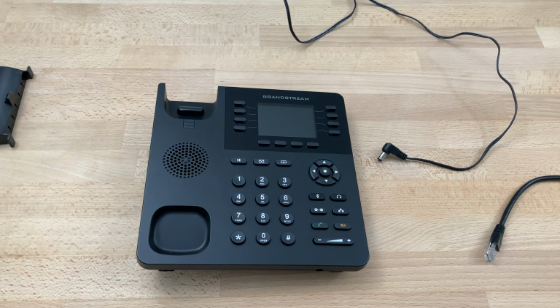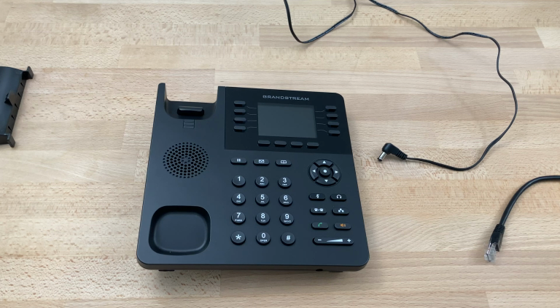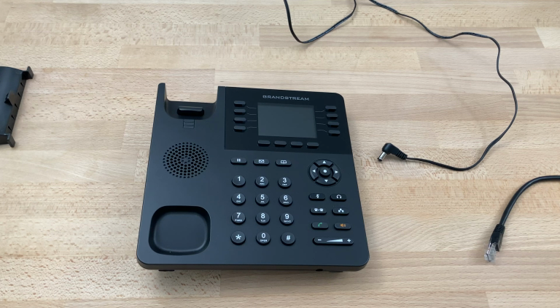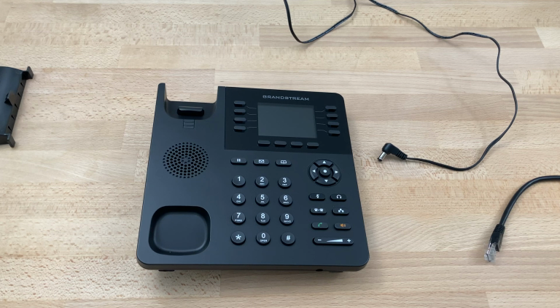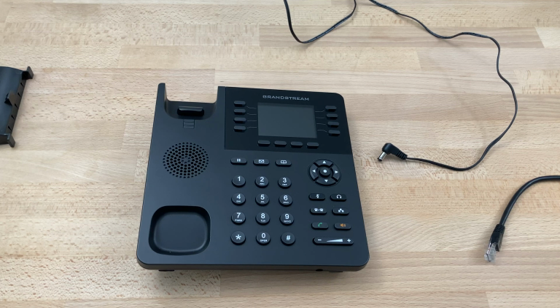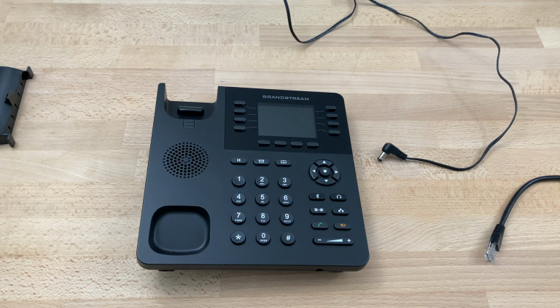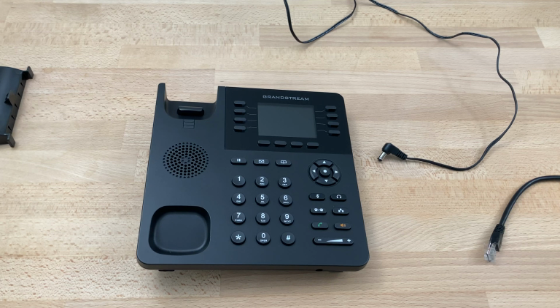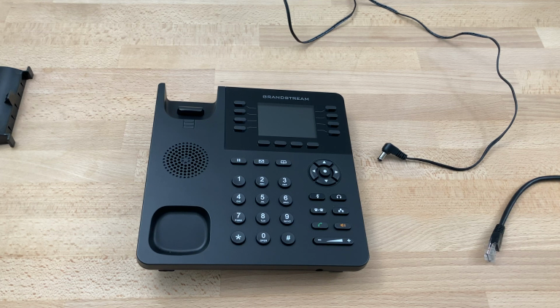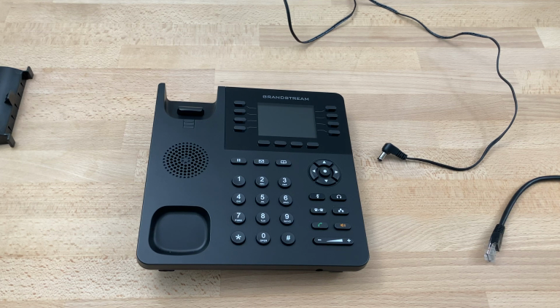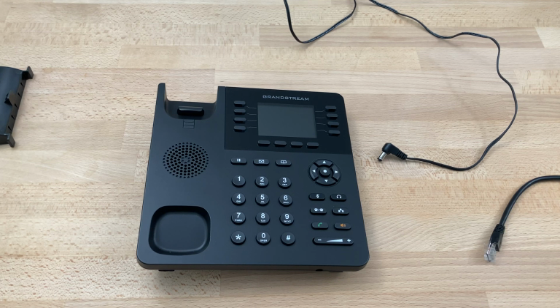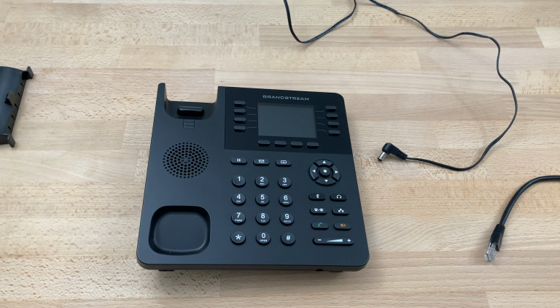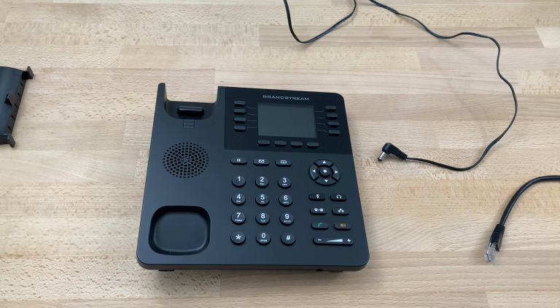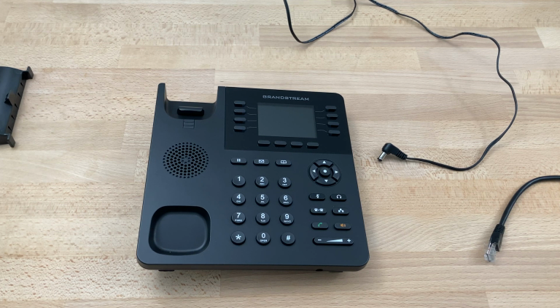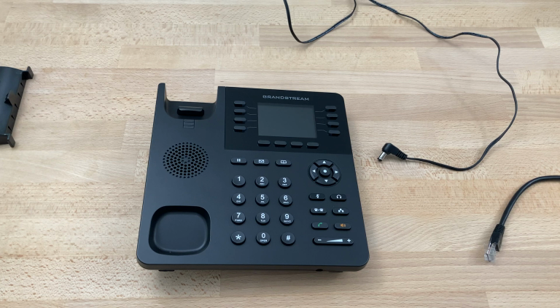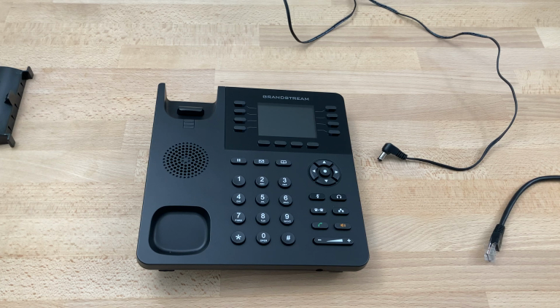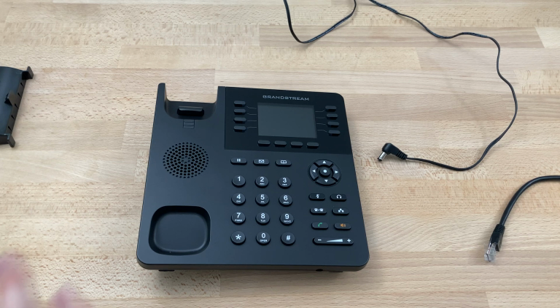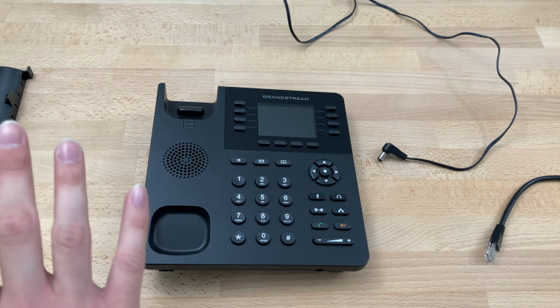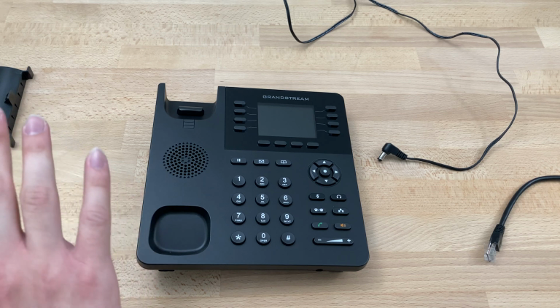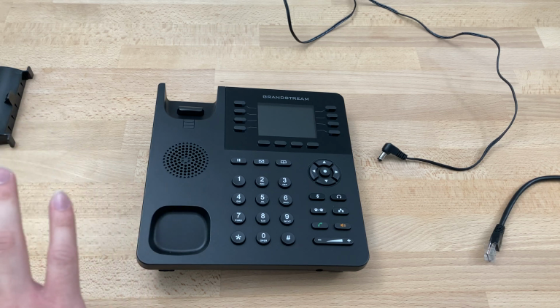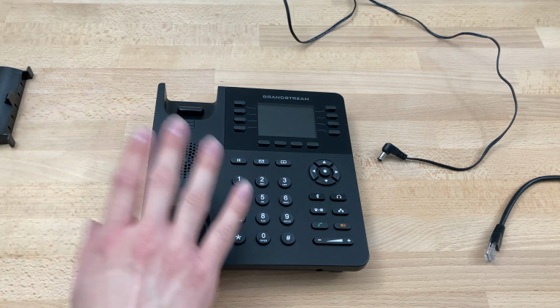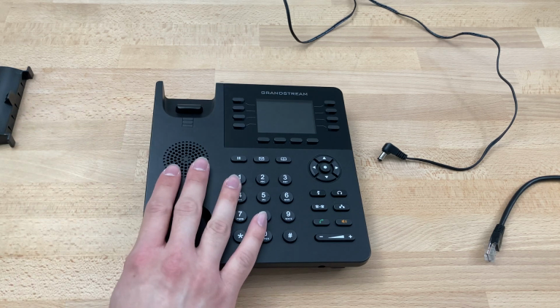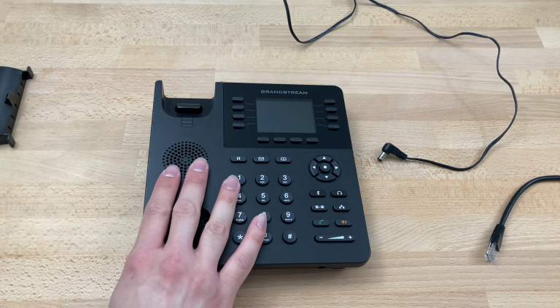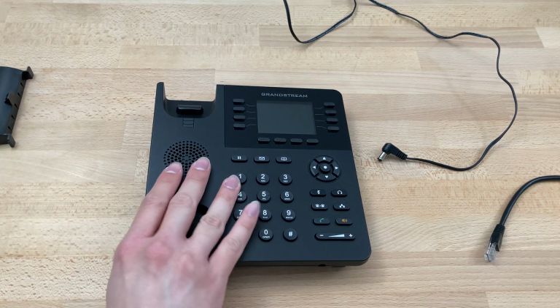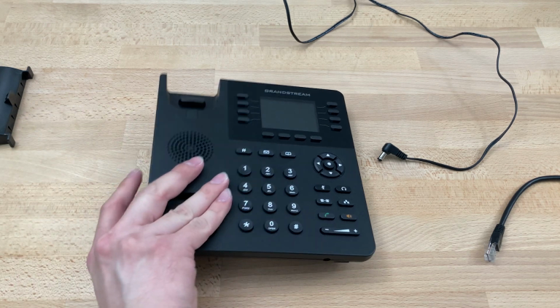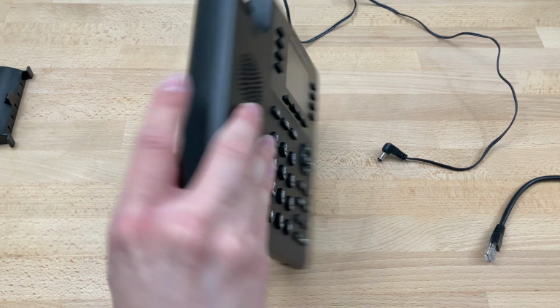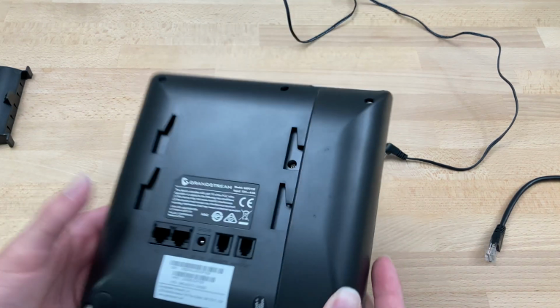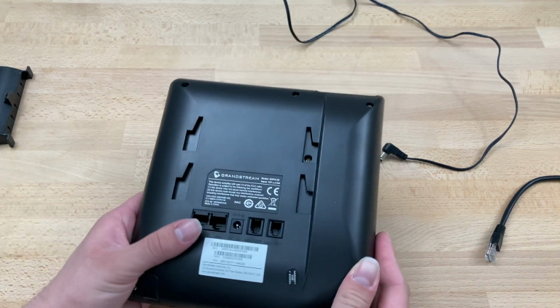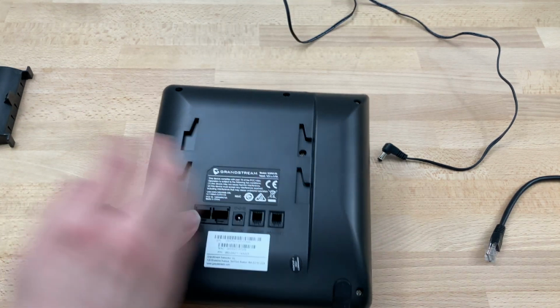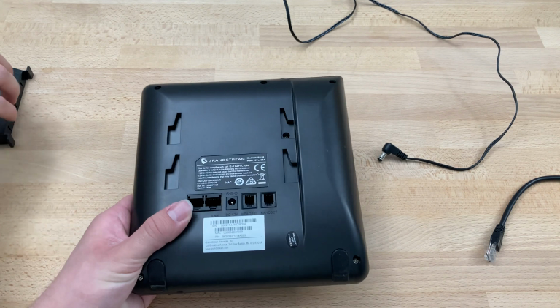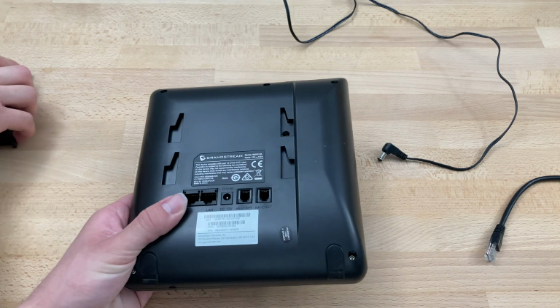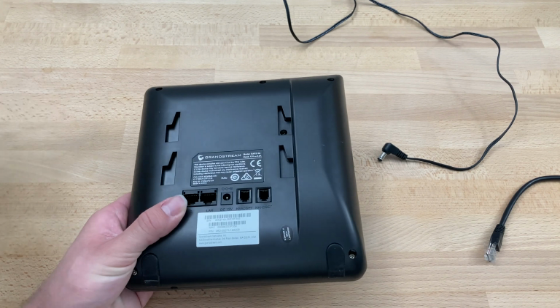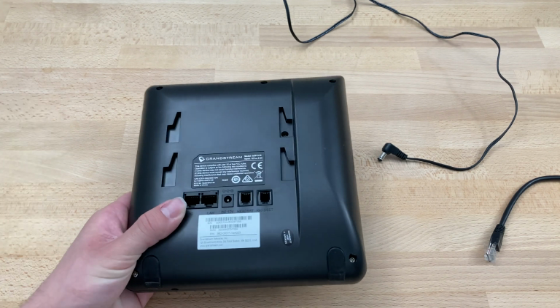Today we'll be doing the initial setup on a Grandstream GXP2135. Our phones will come pre-provisioned, so we'll just take it, unbox it, and once we set it up it'll pull the right account.